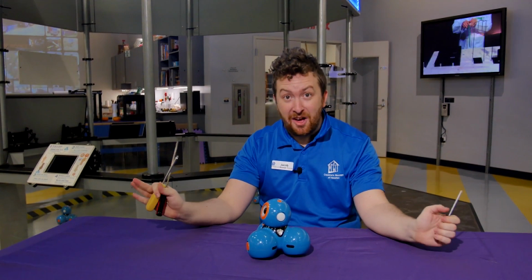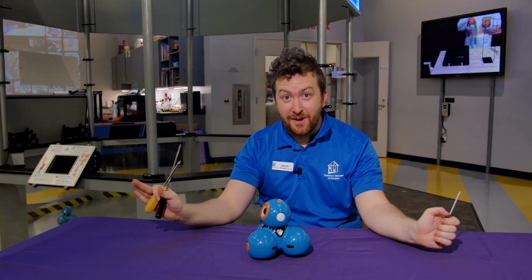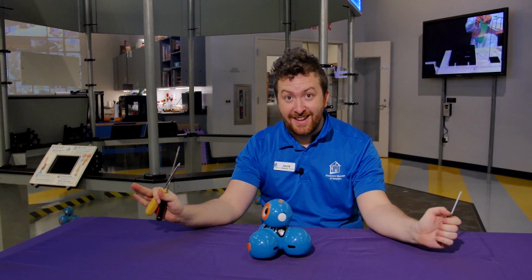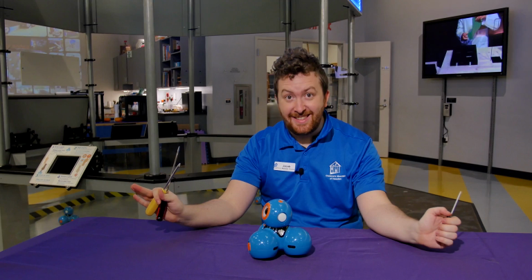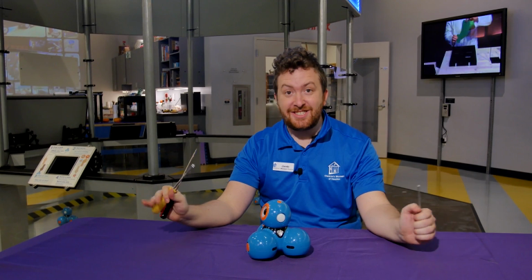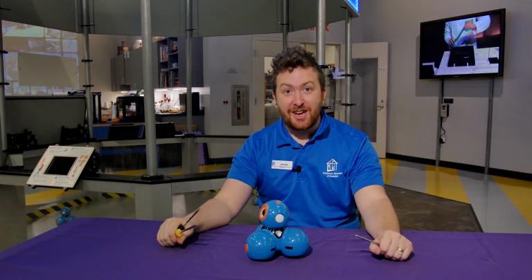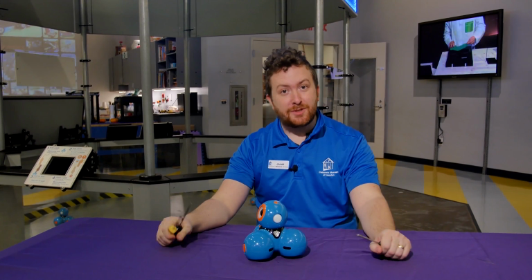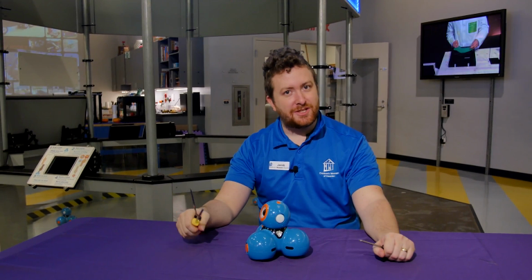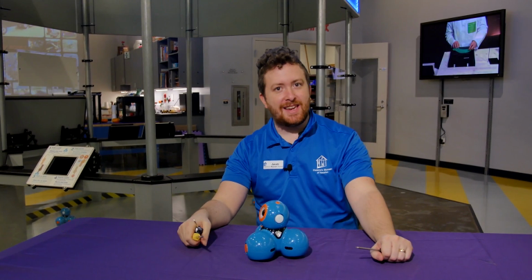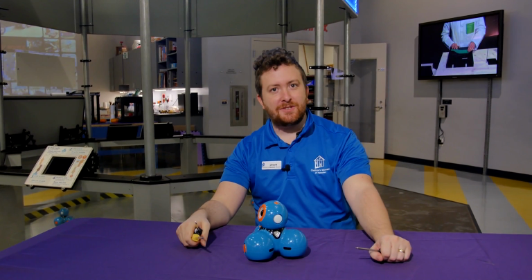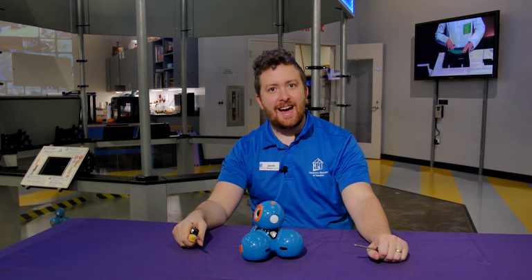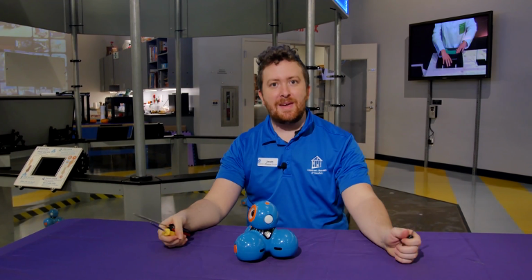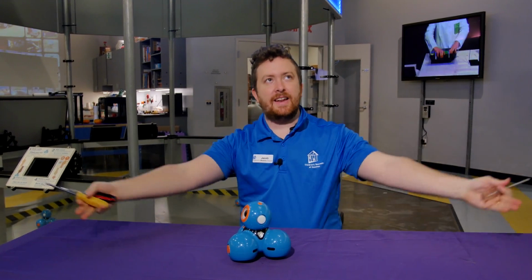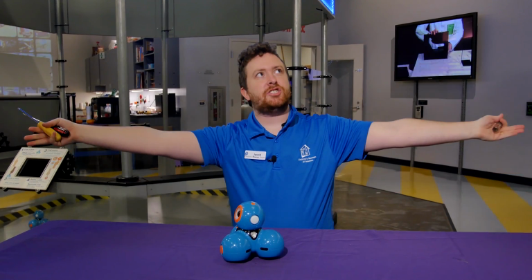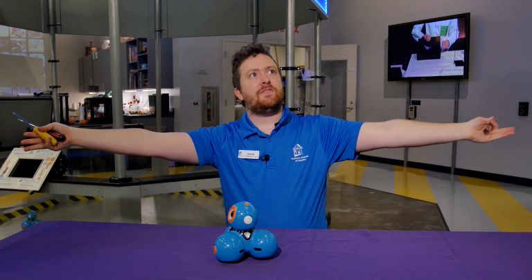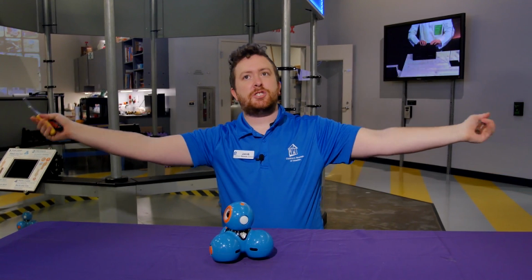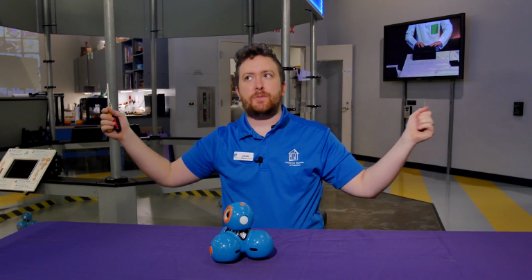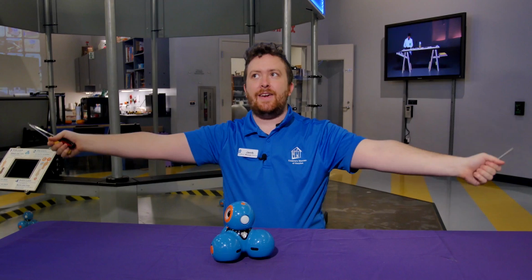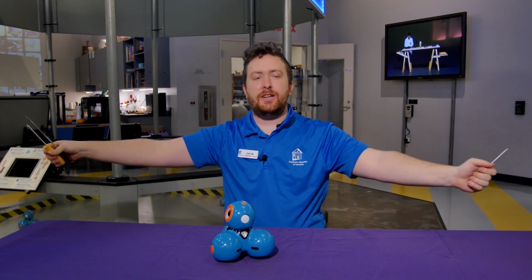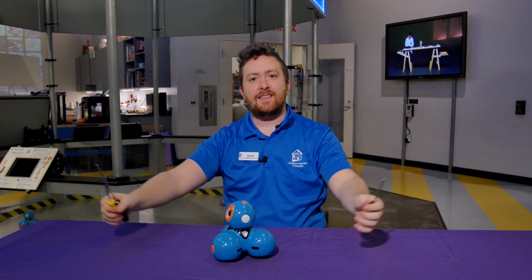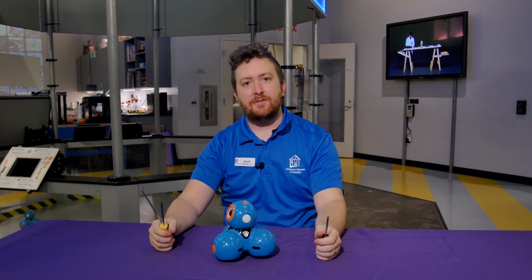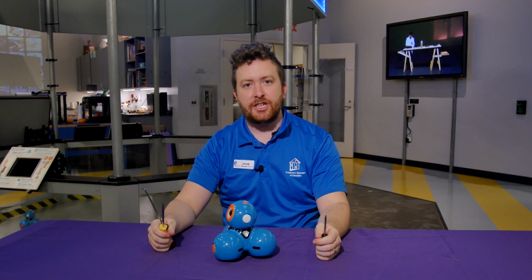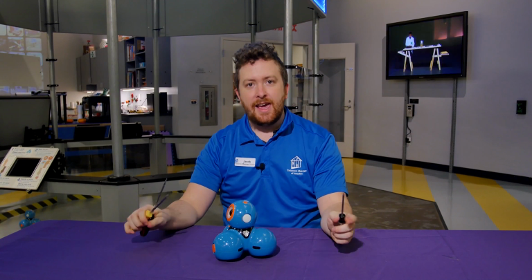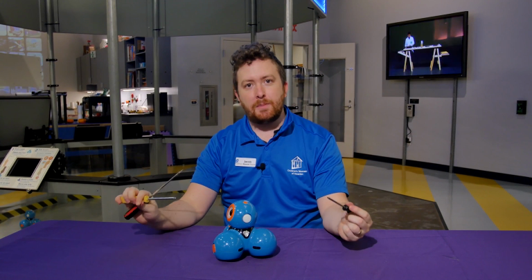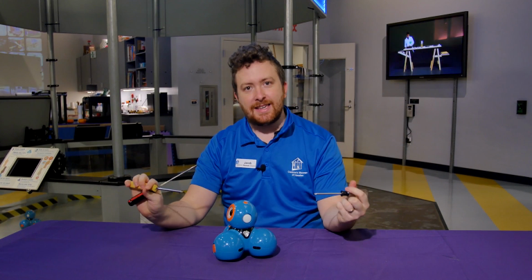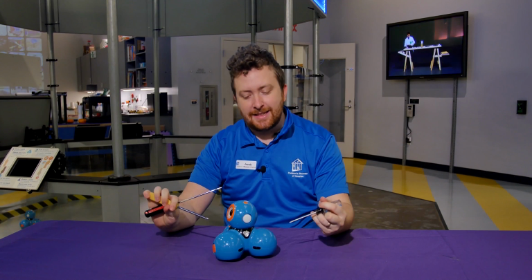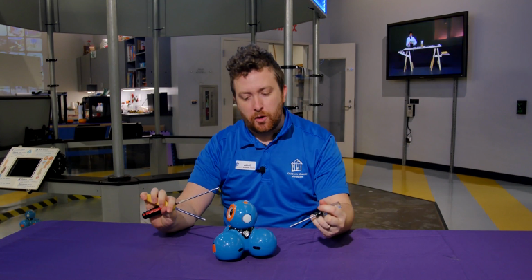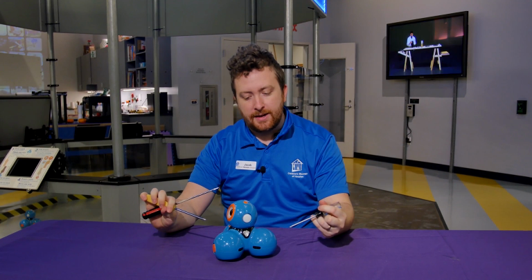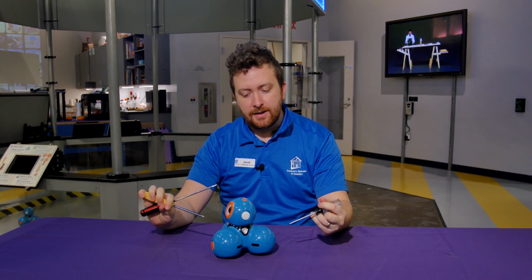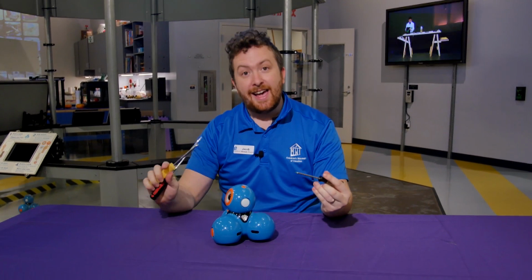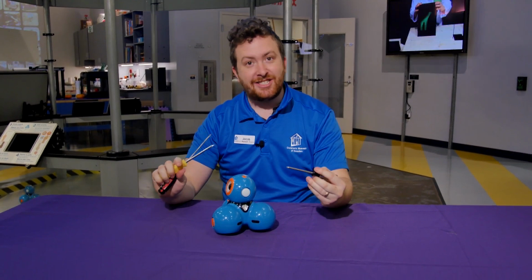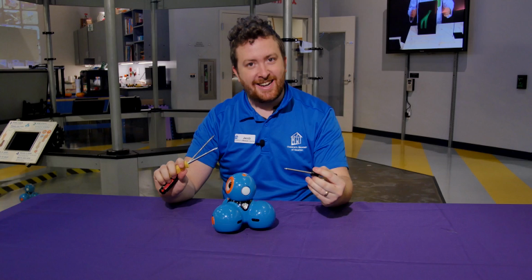Hello everybody! This is Jacob from Children's Museum Houston. I am in the Invention Convention sponsored by David and Gene Wiley Foundation and I'm about to eat this robot. Just kidding.